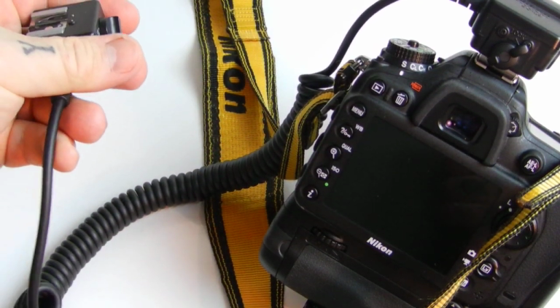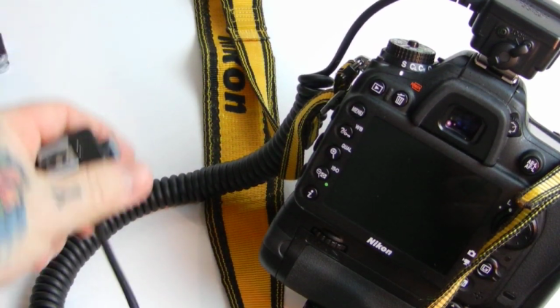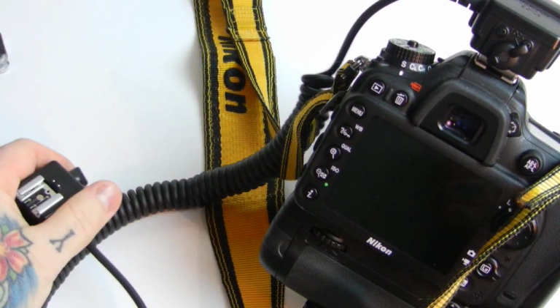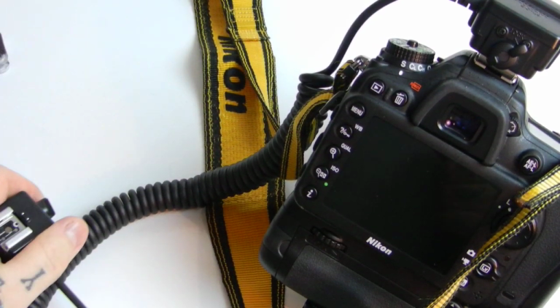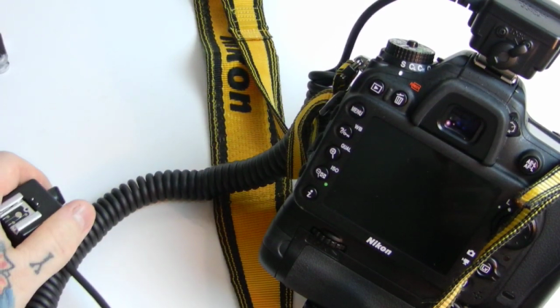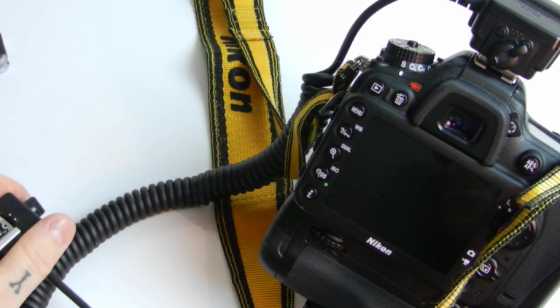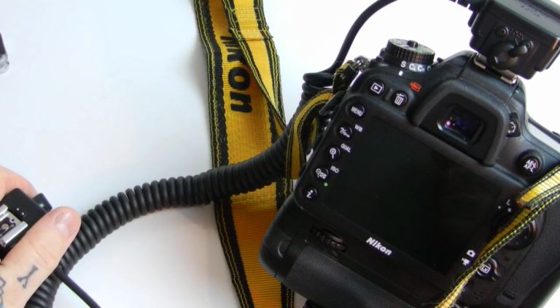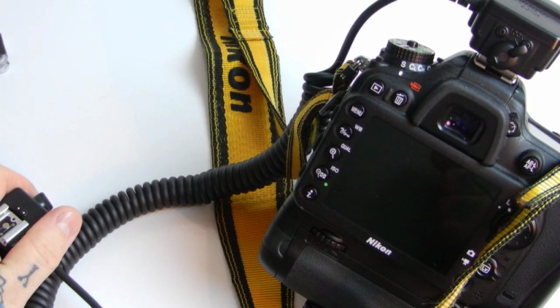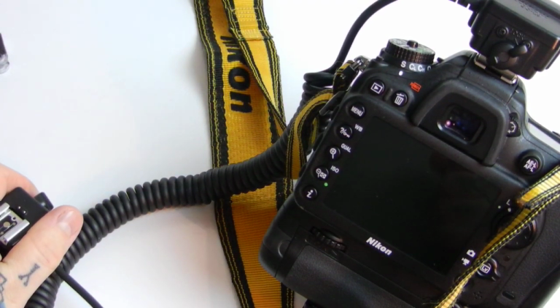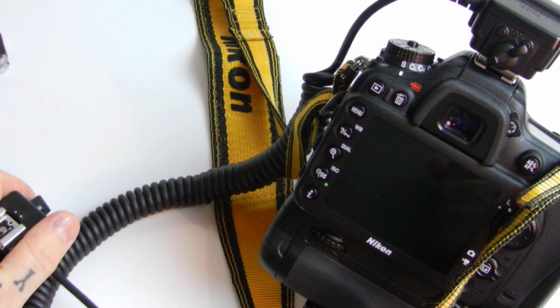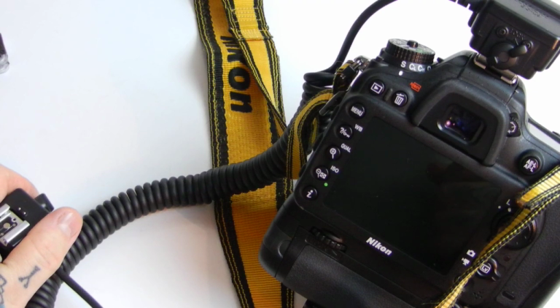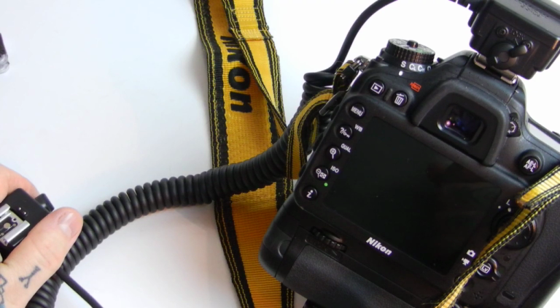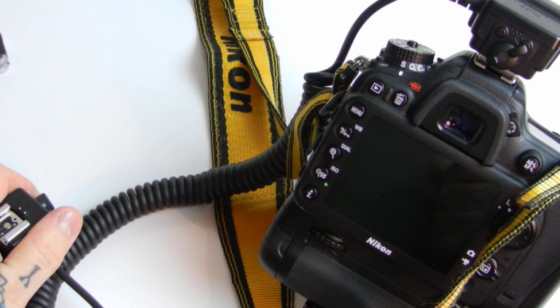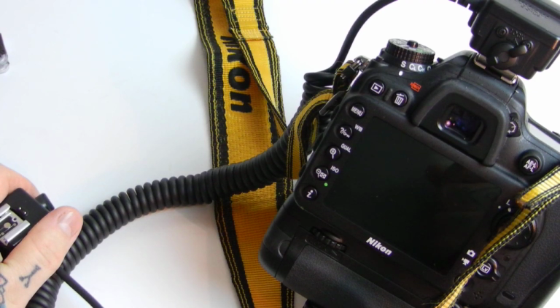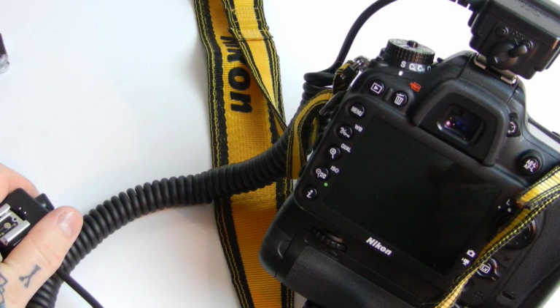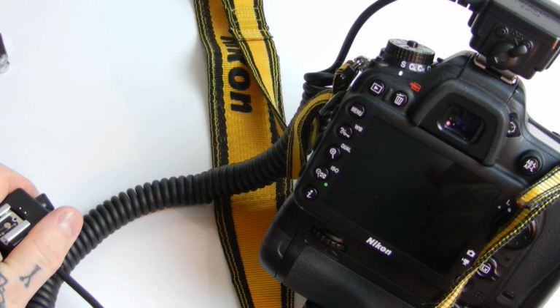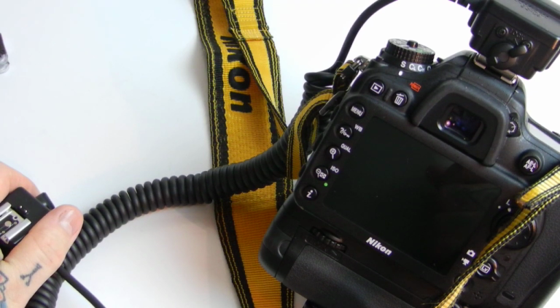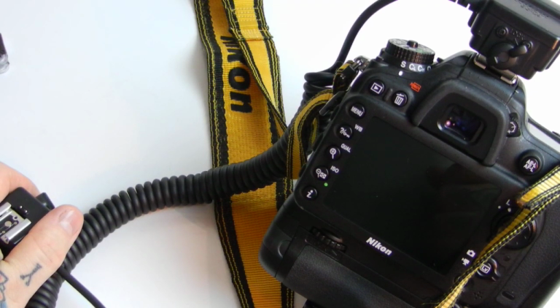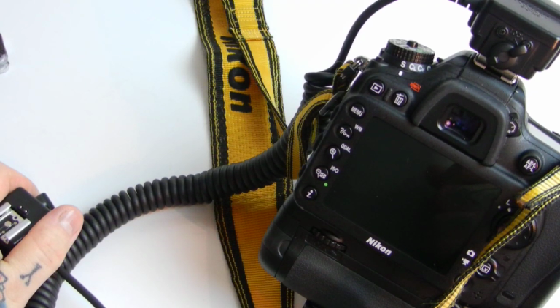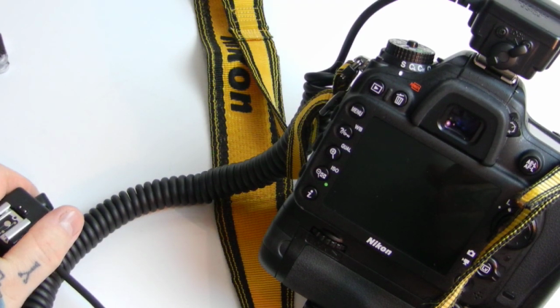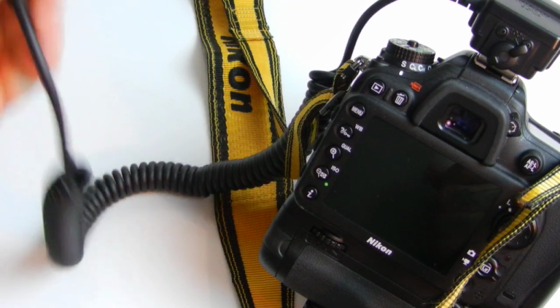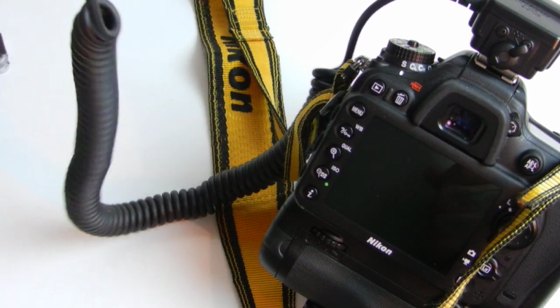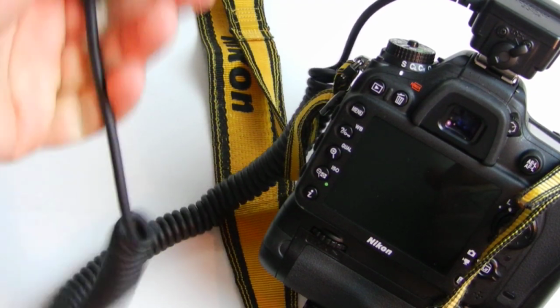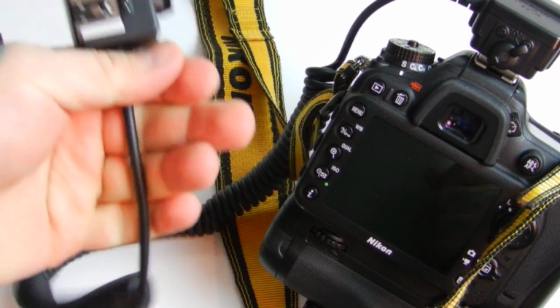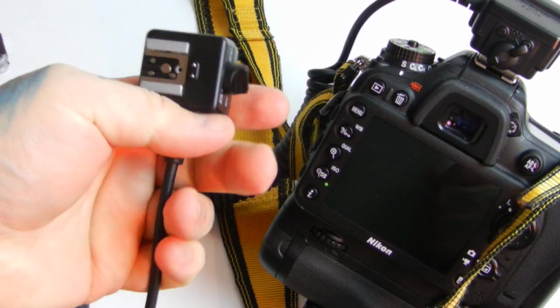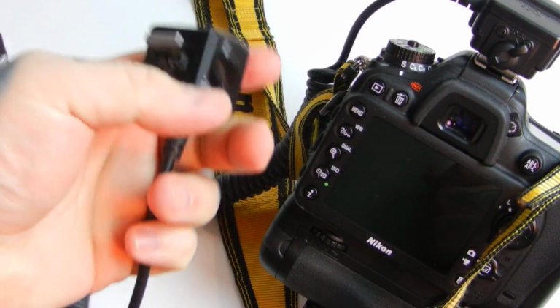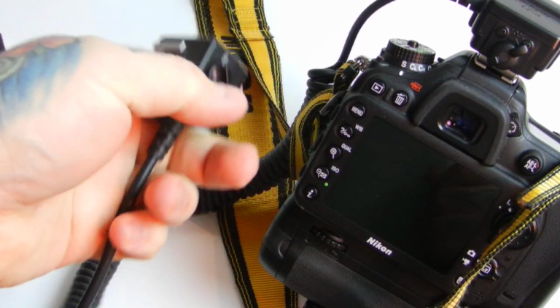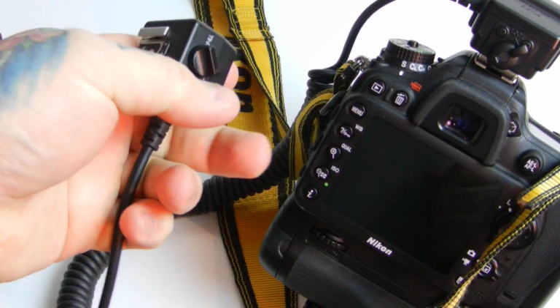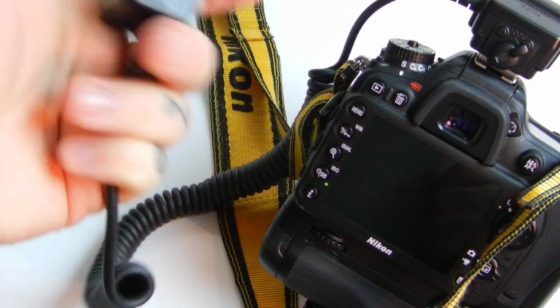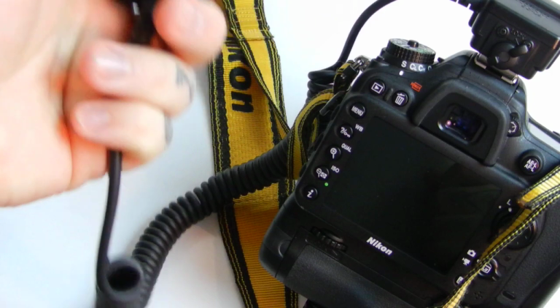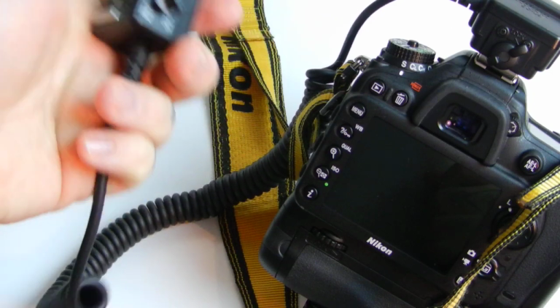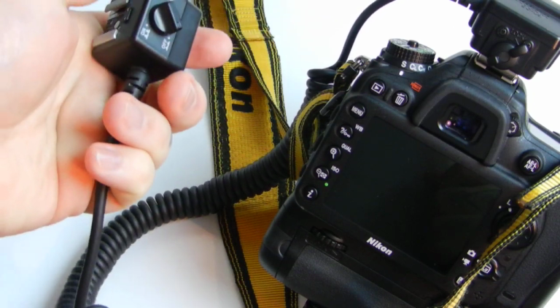I can't even tell you — this isn't an accessory. The SC29 cable with your Speedlight, this is not an accessory.